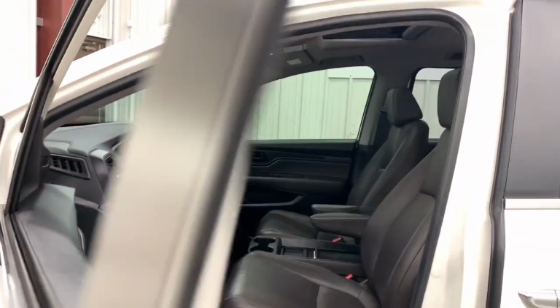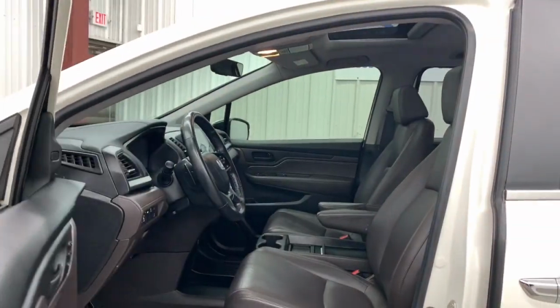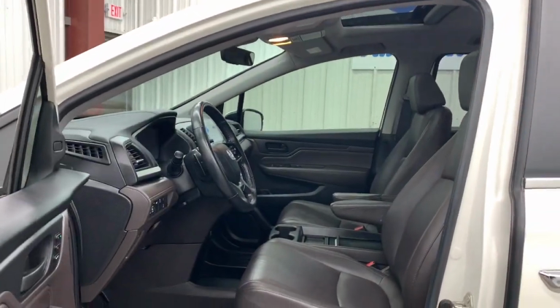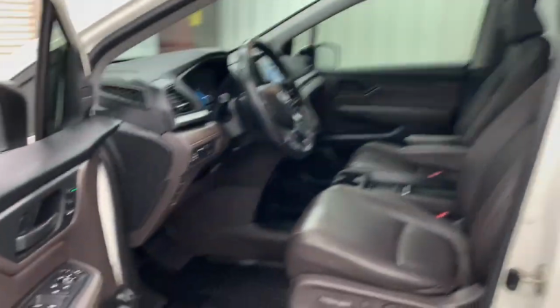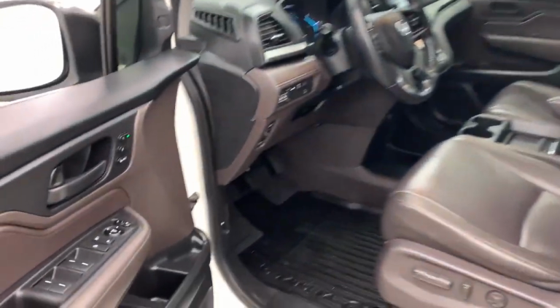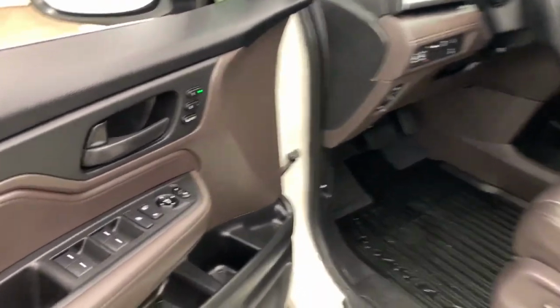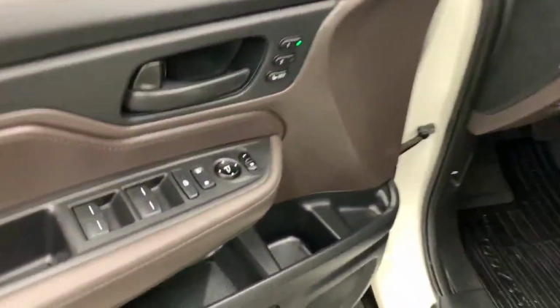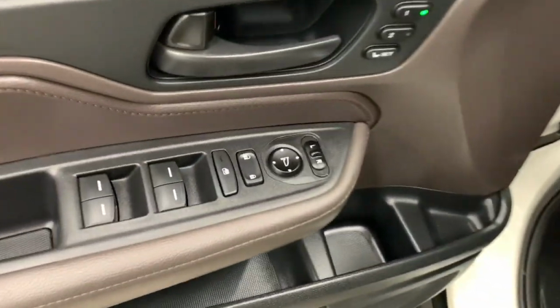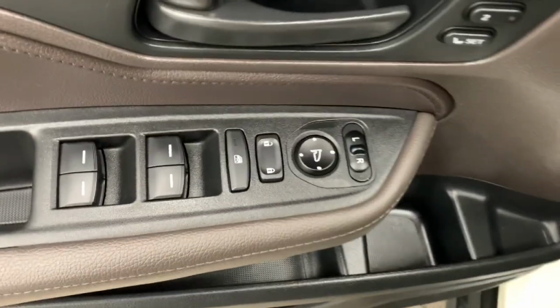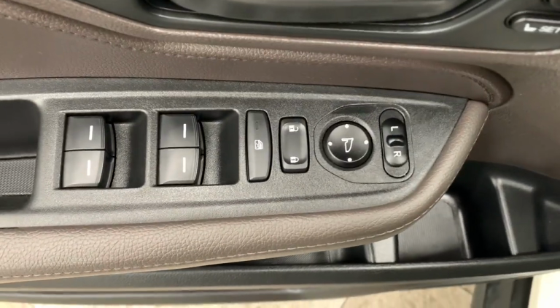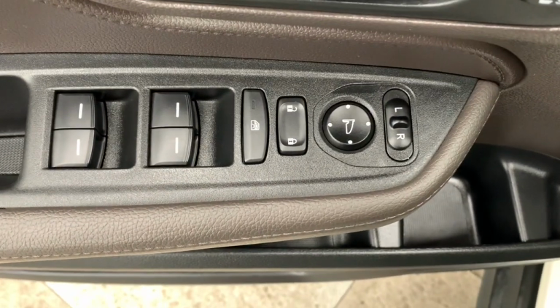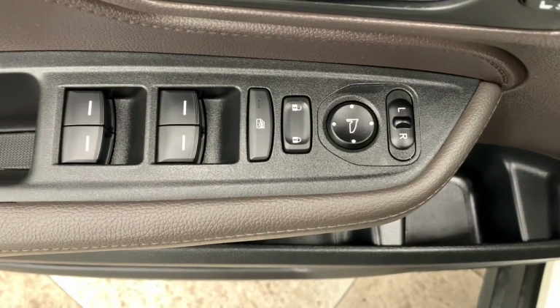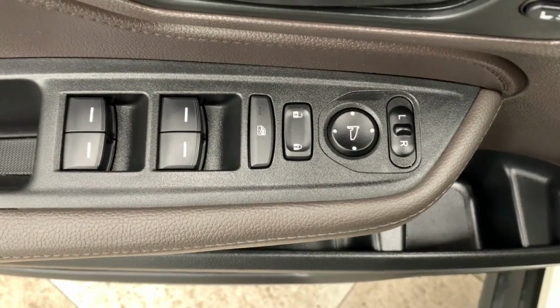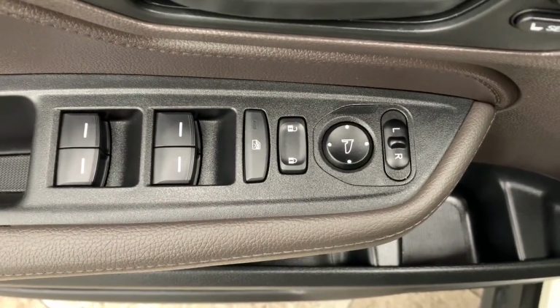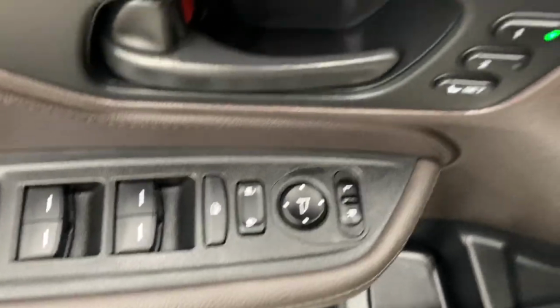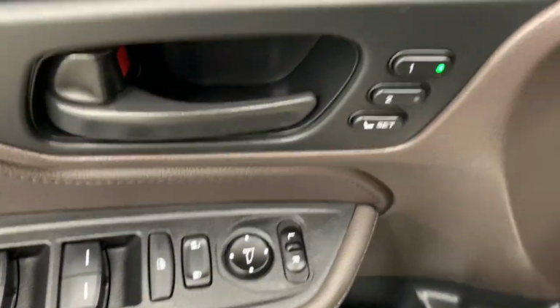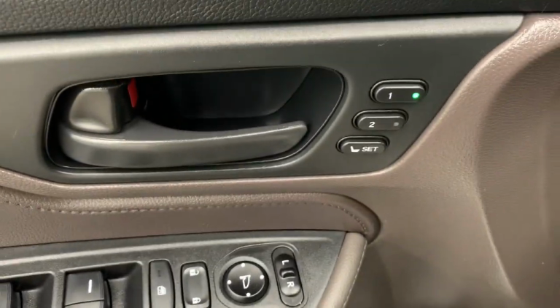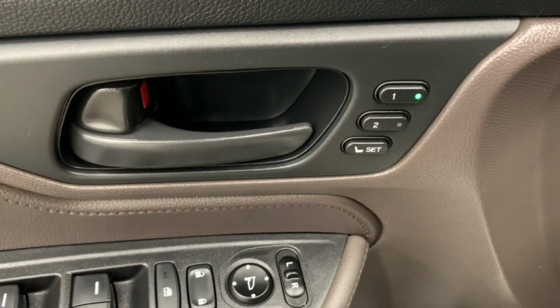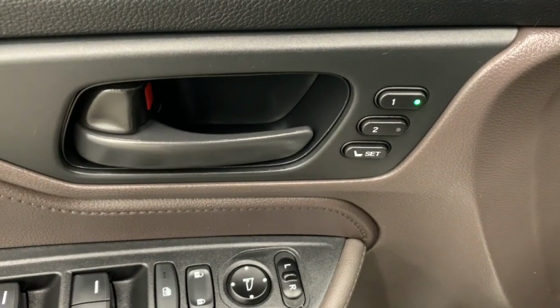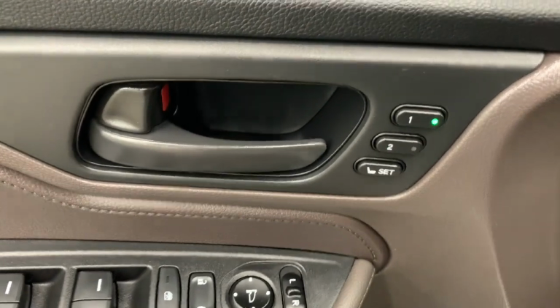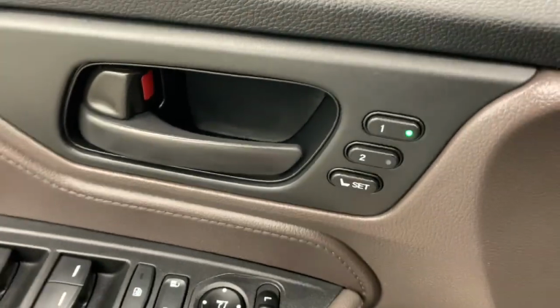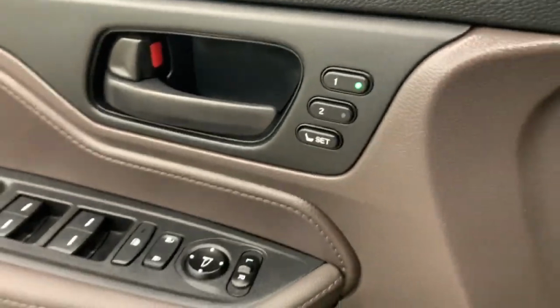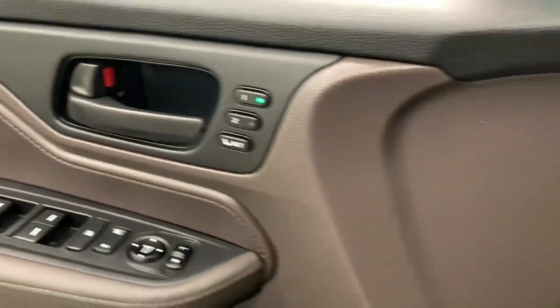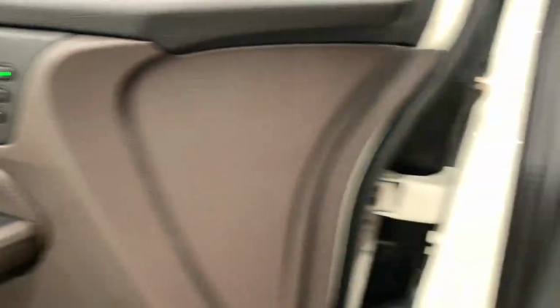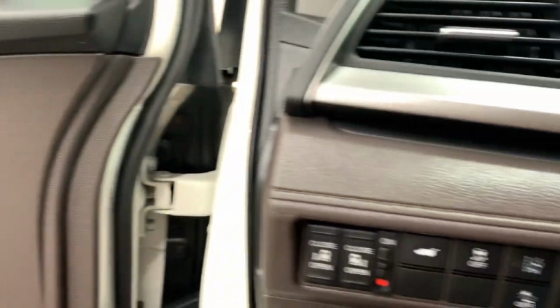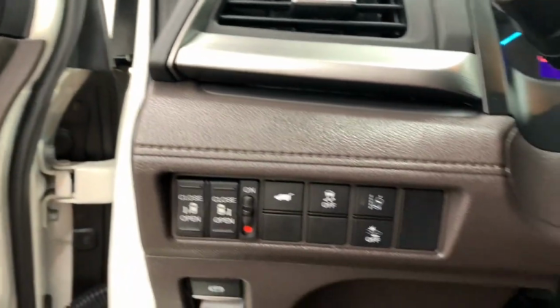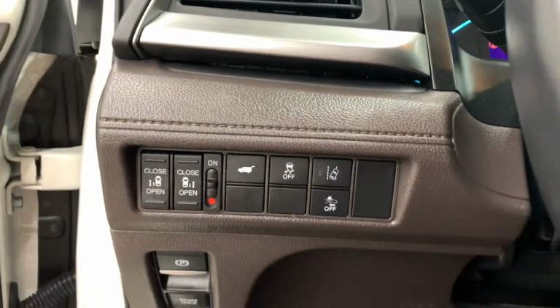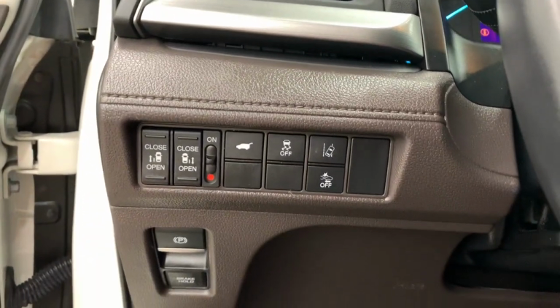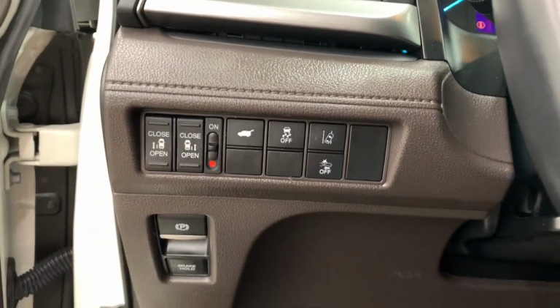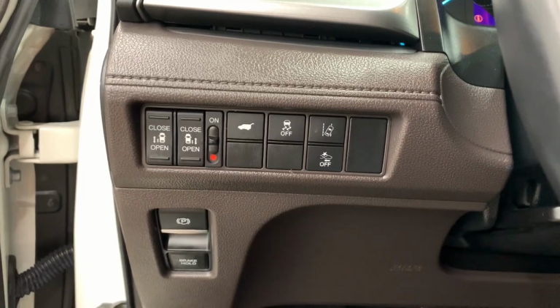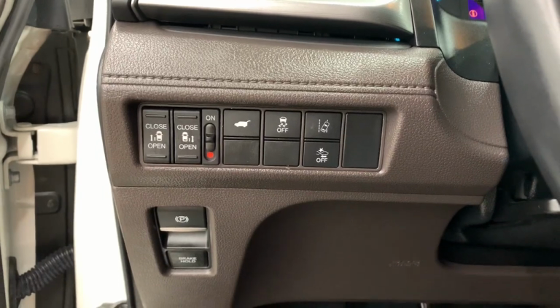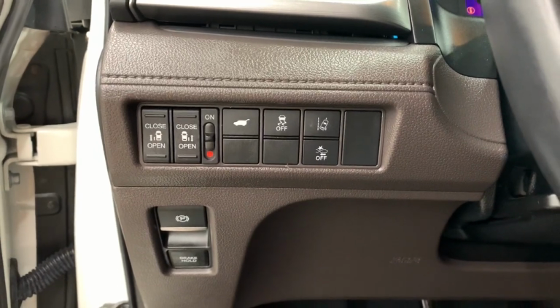Sun and moonroof, backup camera, power liftgate, power passenger seat, lane keeping assist, fog lamps, heated mirrors, satellite radio, adaptive cruise control, remote engine start.